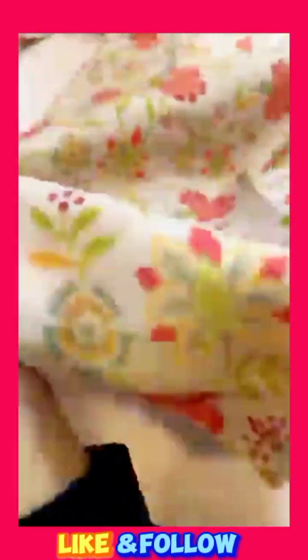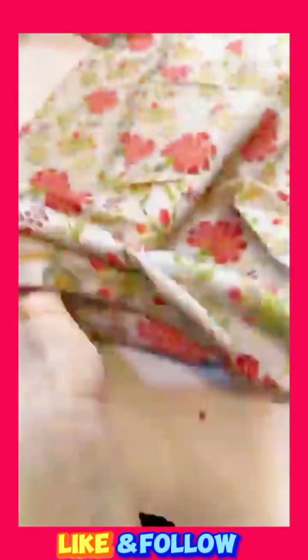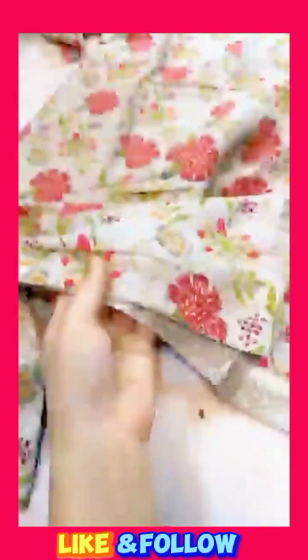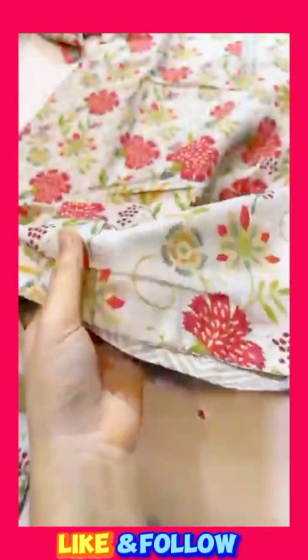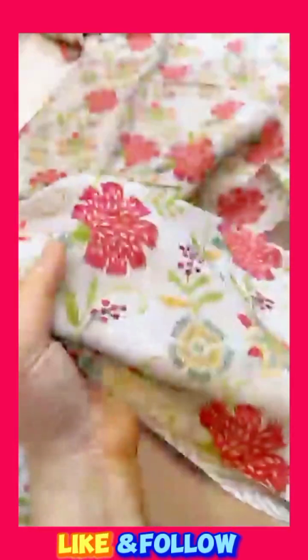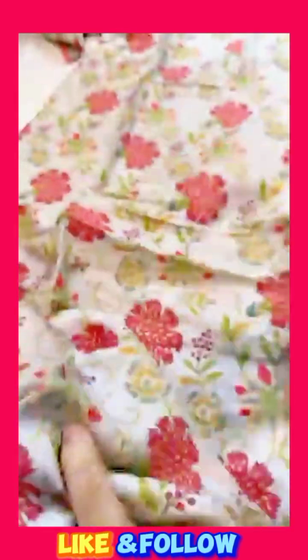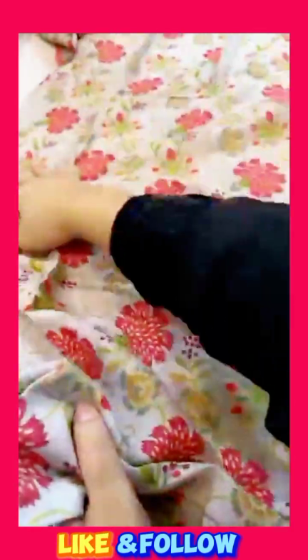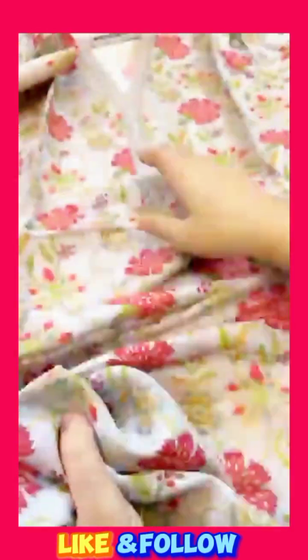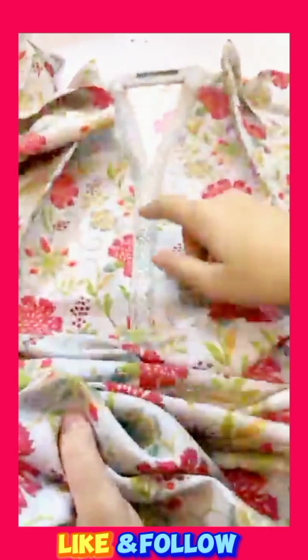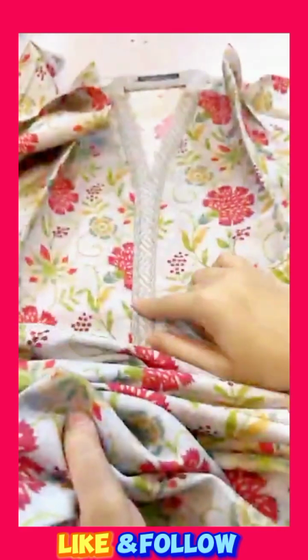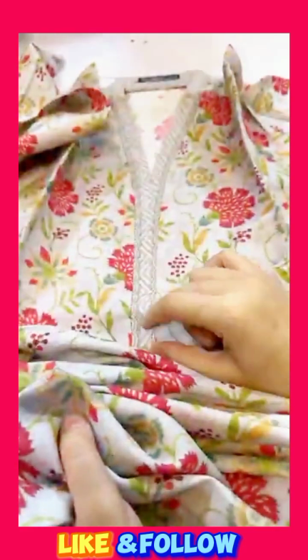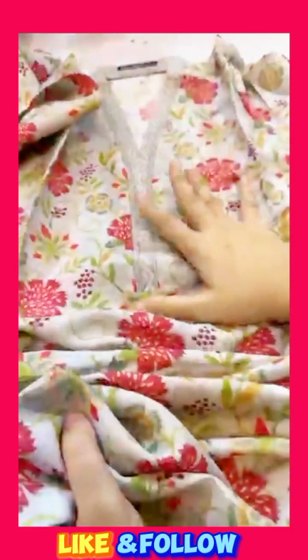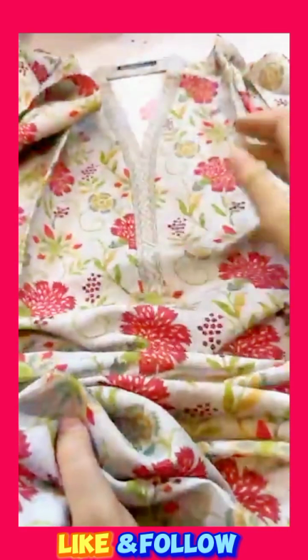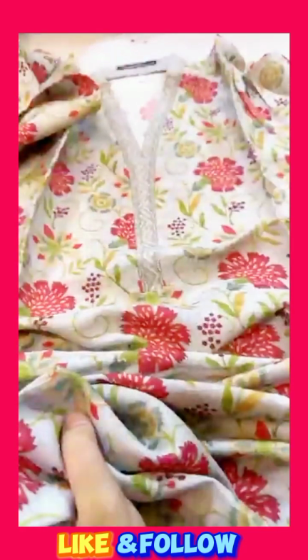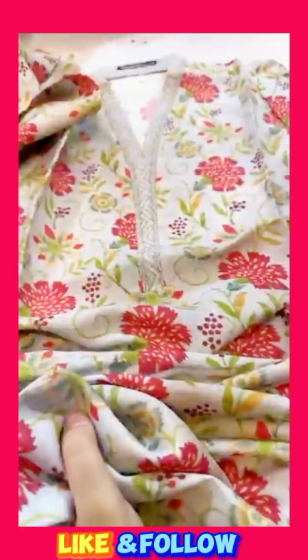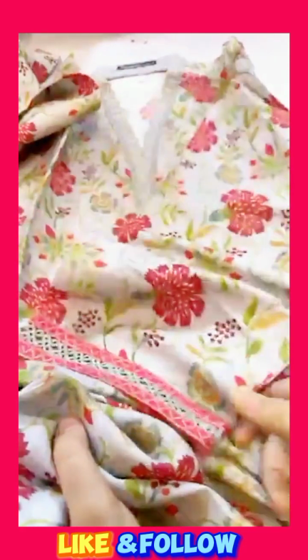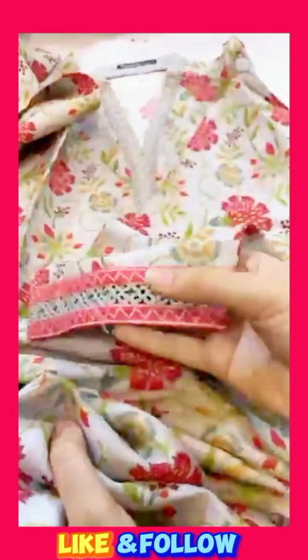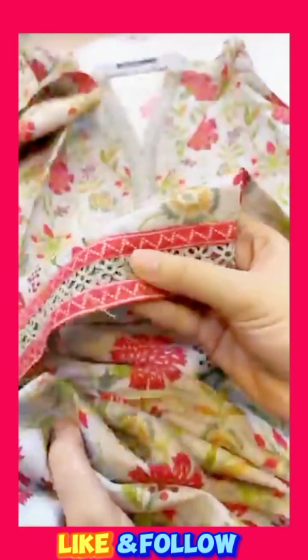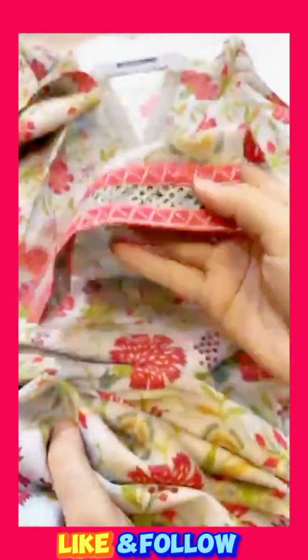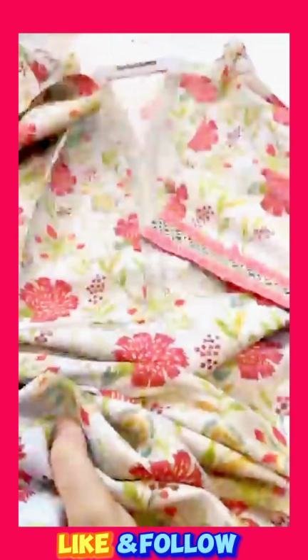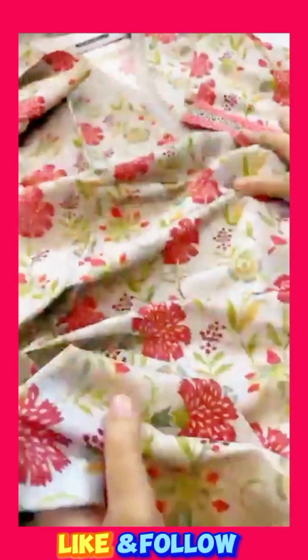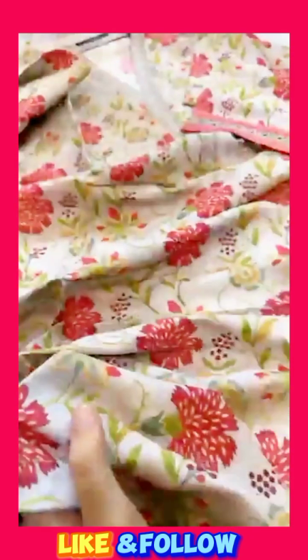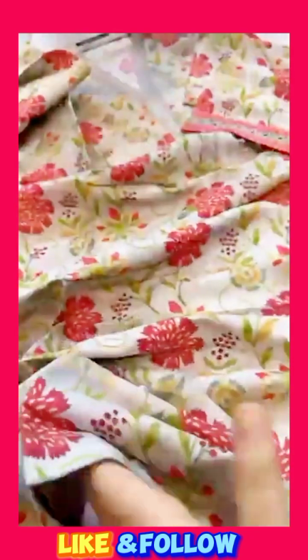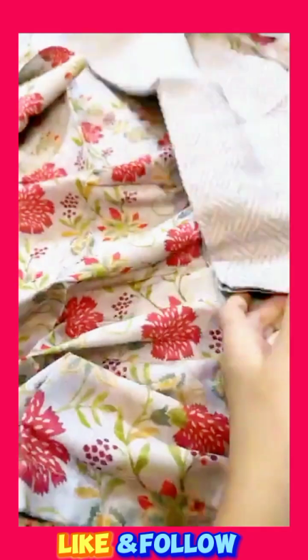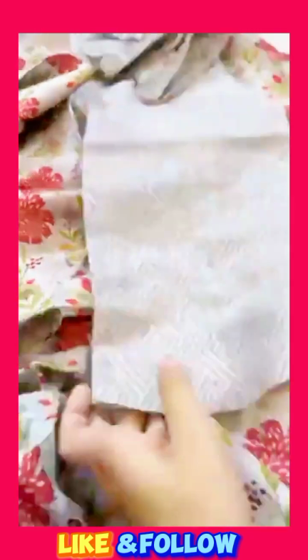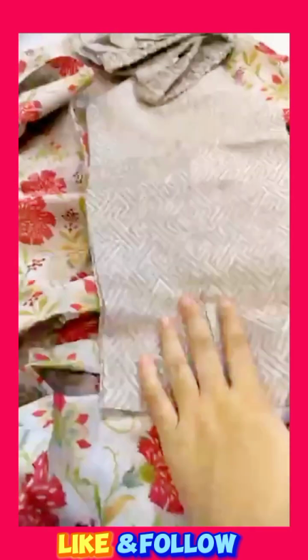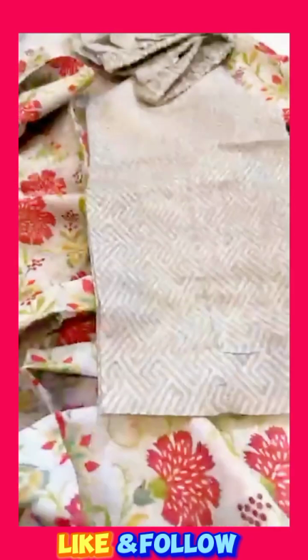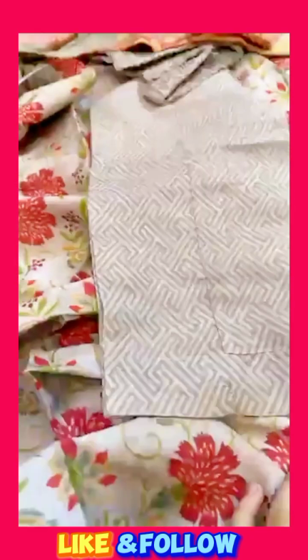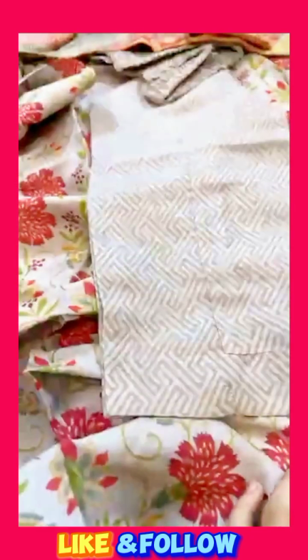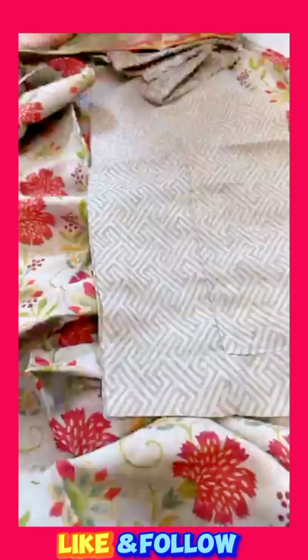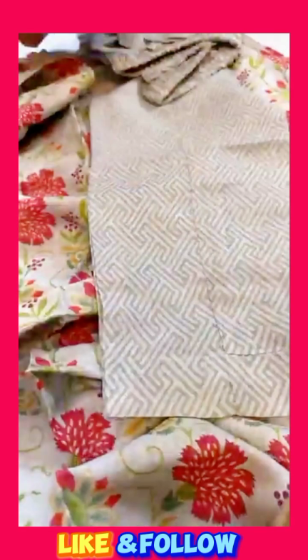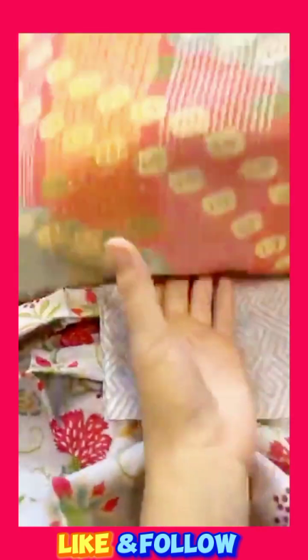This is a very beautiful fabric. It's a very nice neckline. It's a very medium size. It's a very nice sleeve and lace. Then it's a very nice trouser. It's a beautiful shawl which is made in a style.